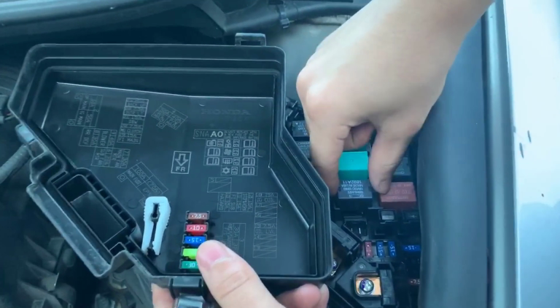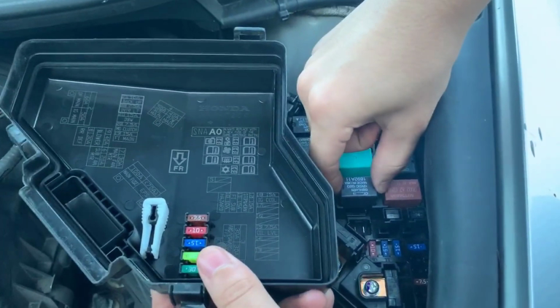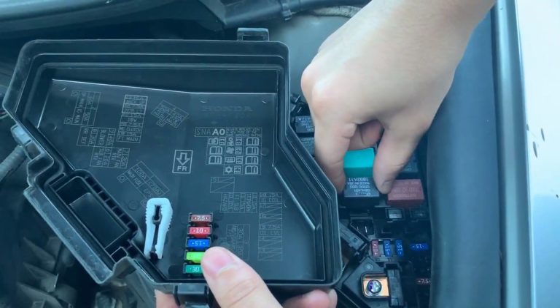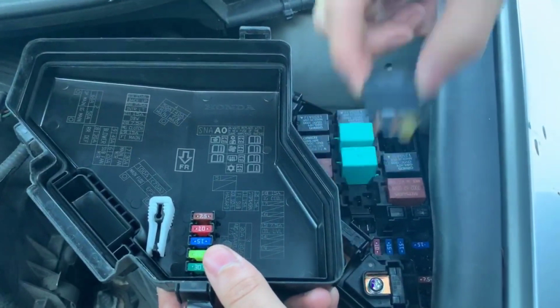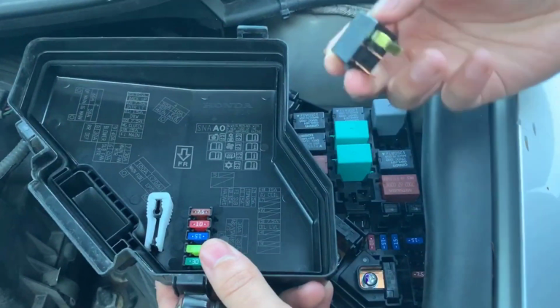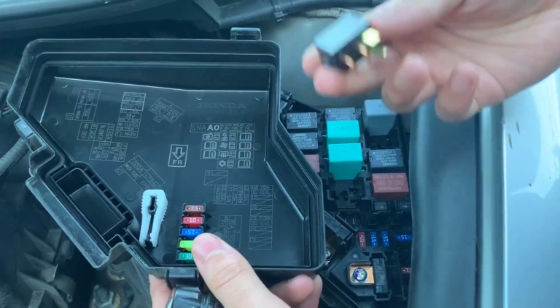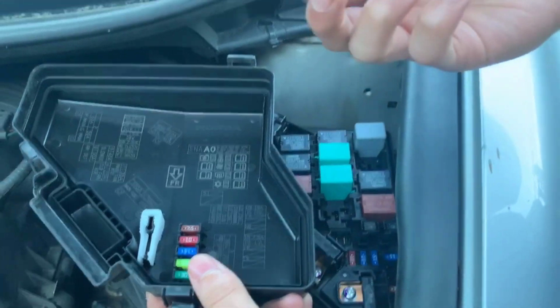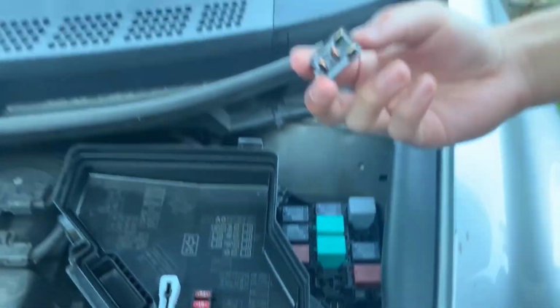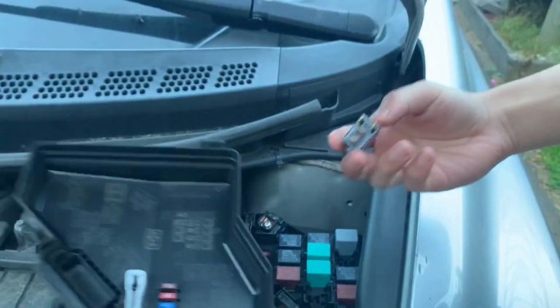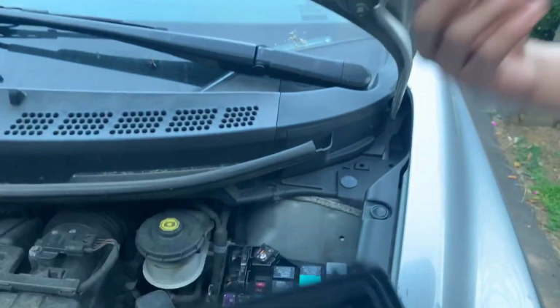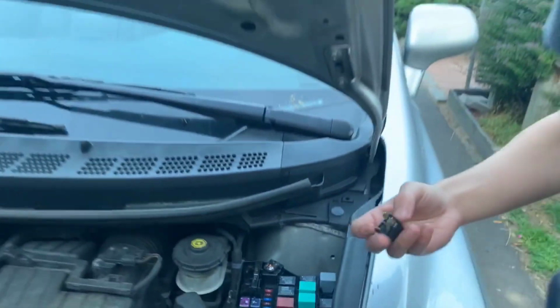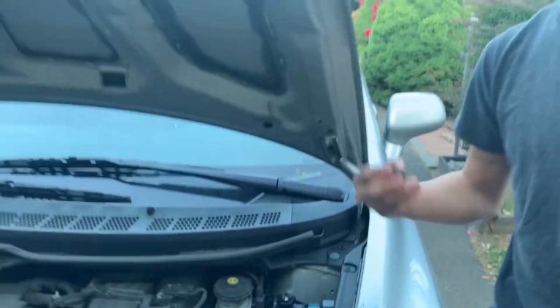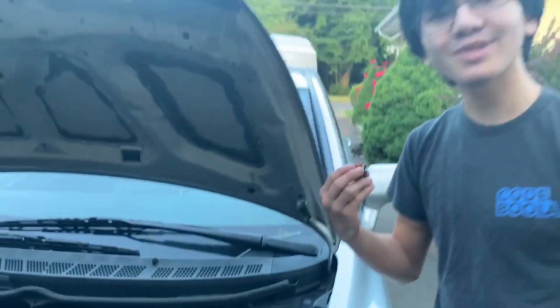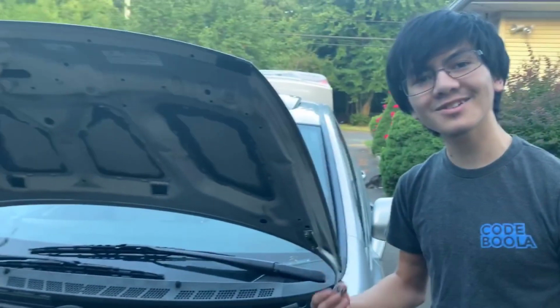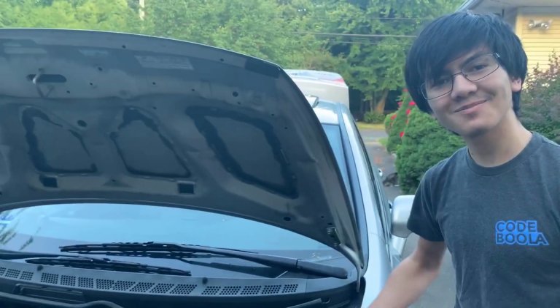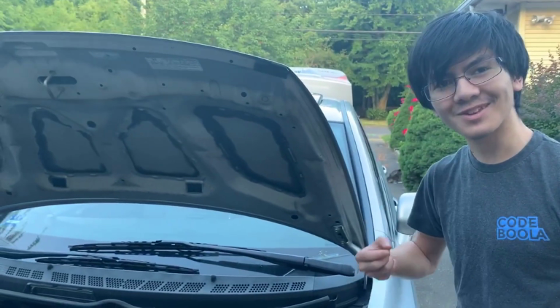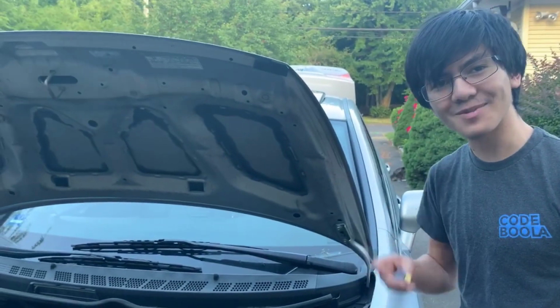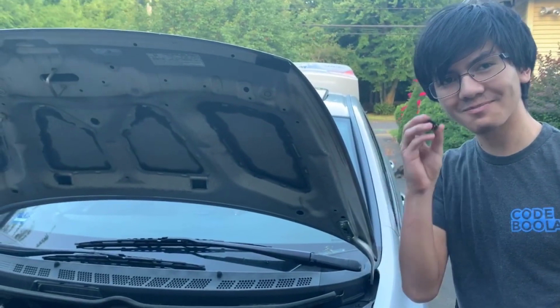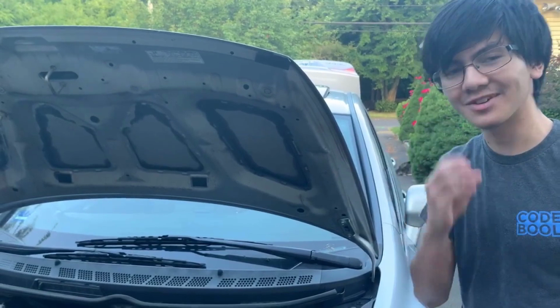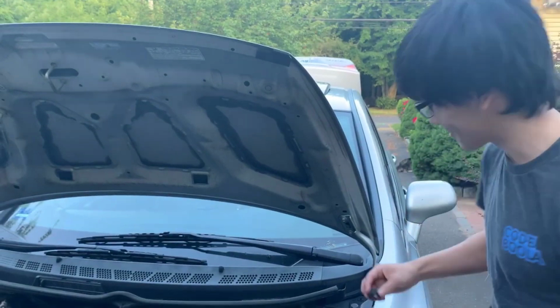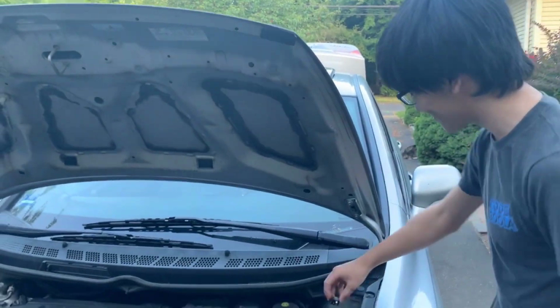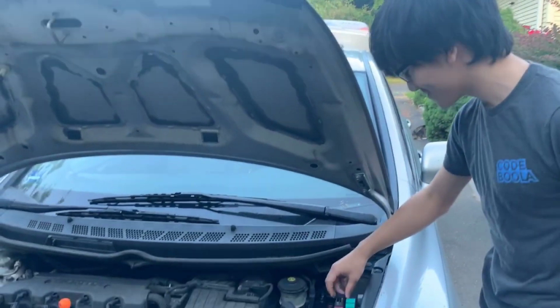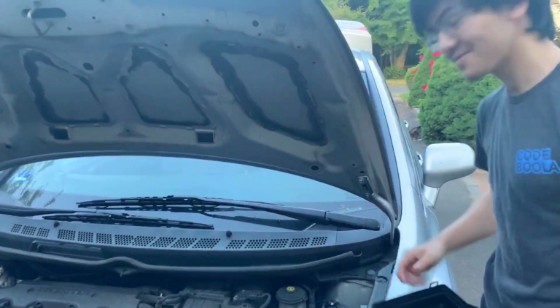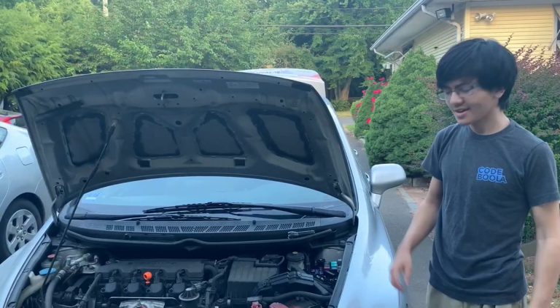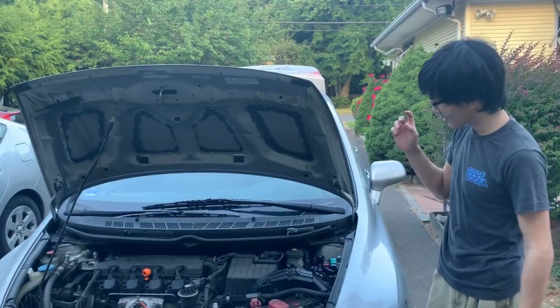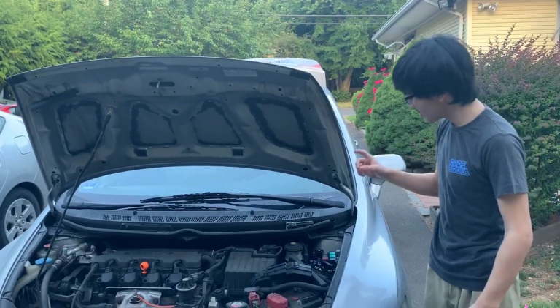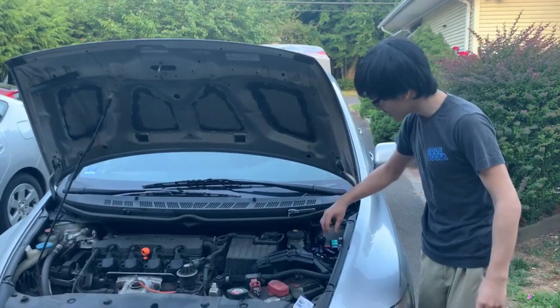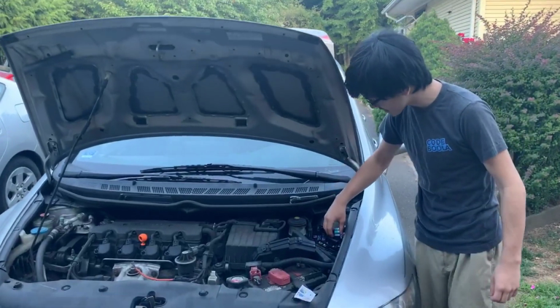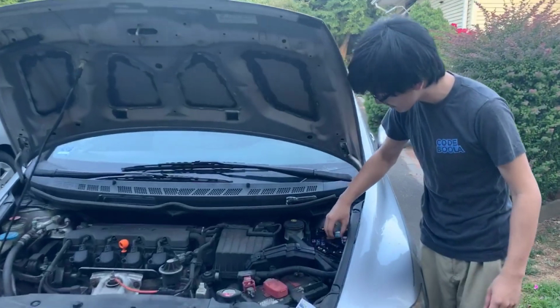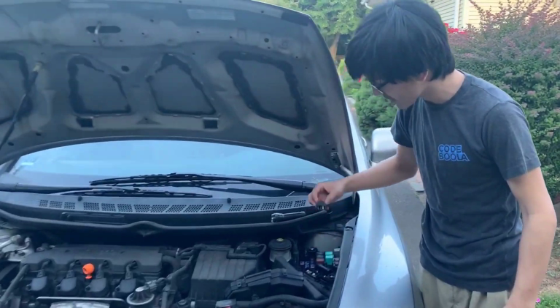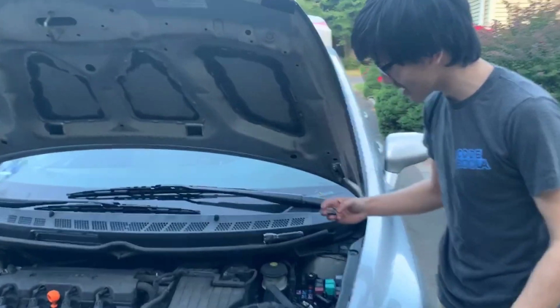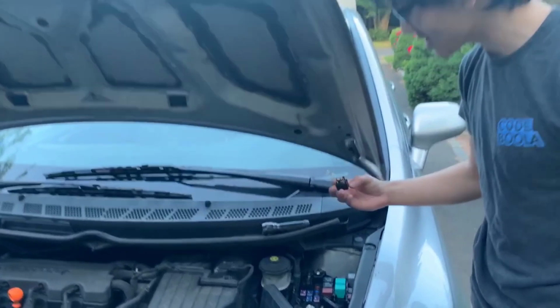You can see that this is the relay I have to take out. You need pliers to take it out. The first thing you want to do when you take the relay out is mark the positions.